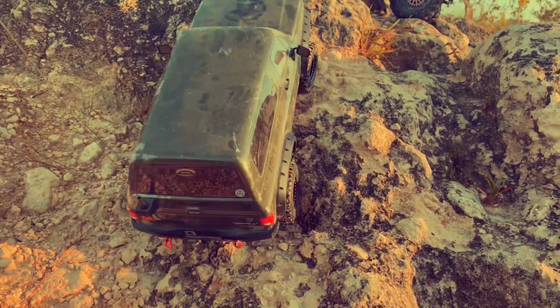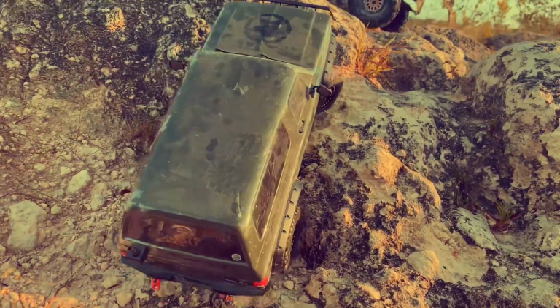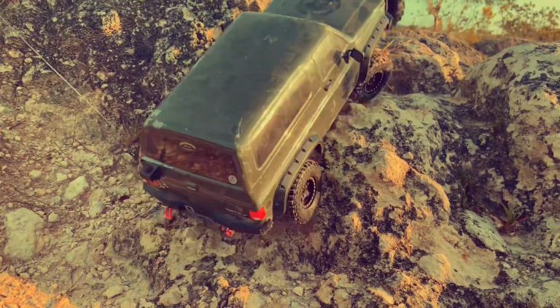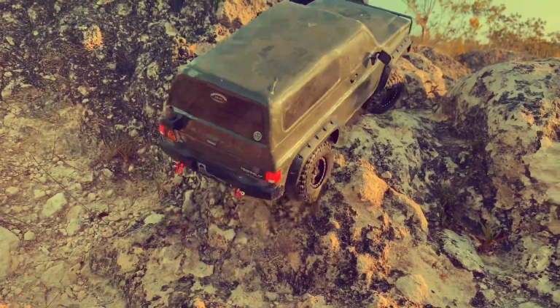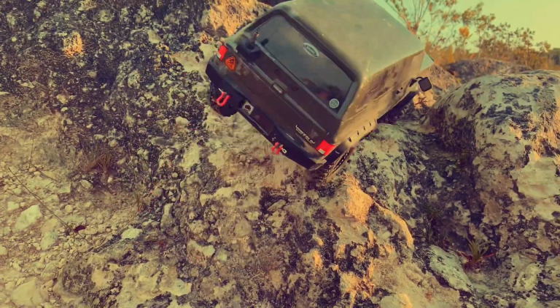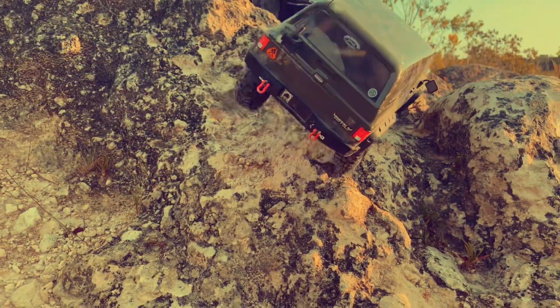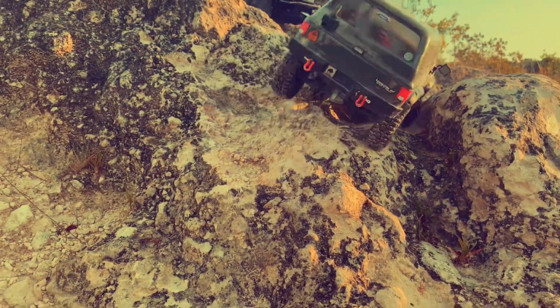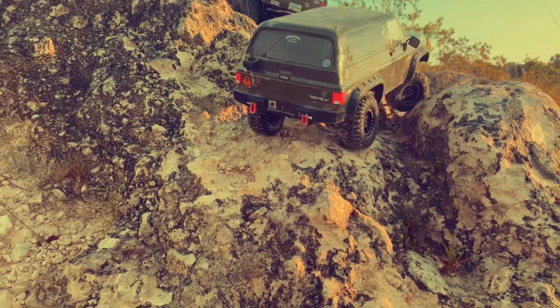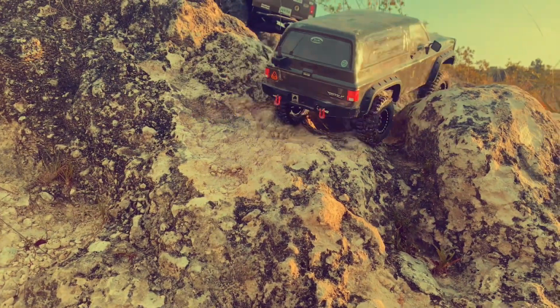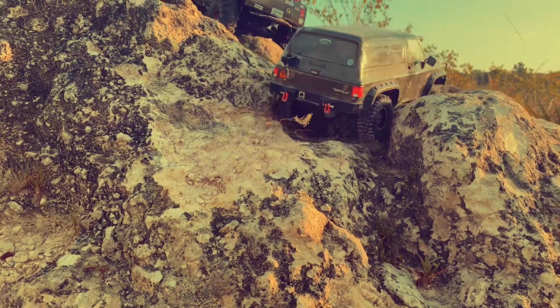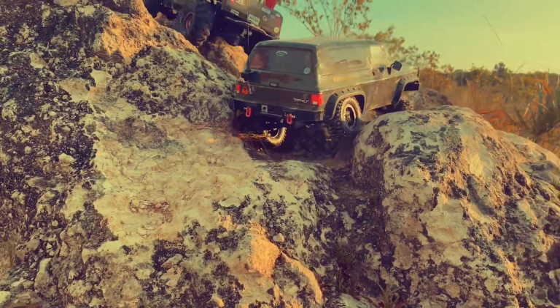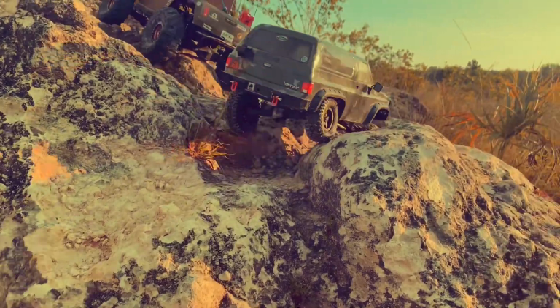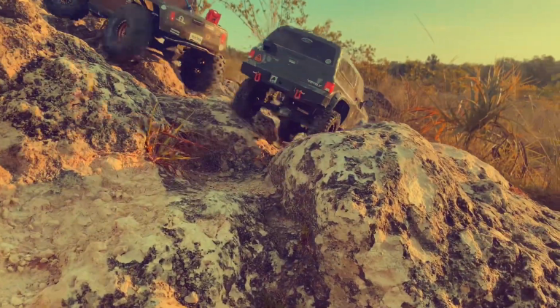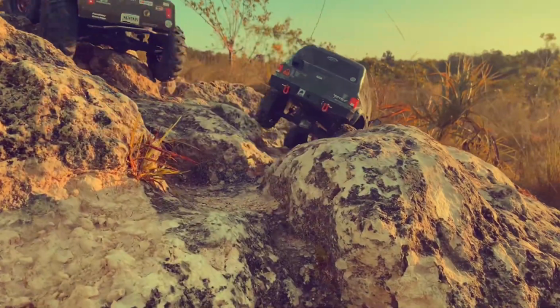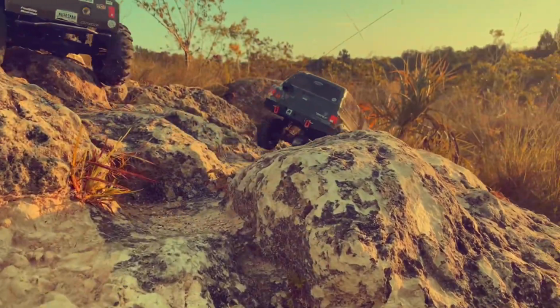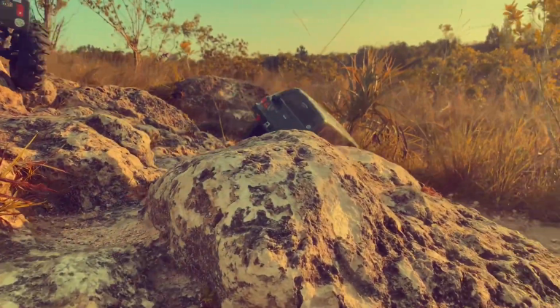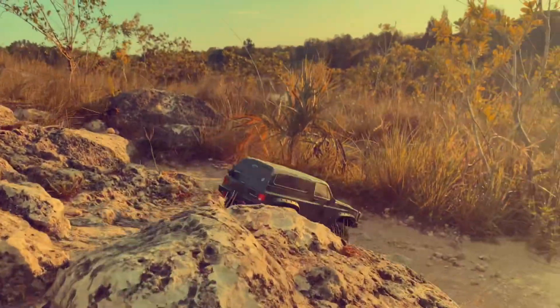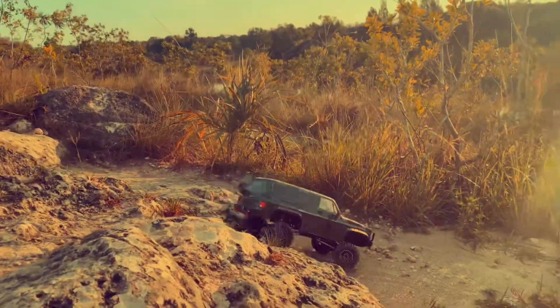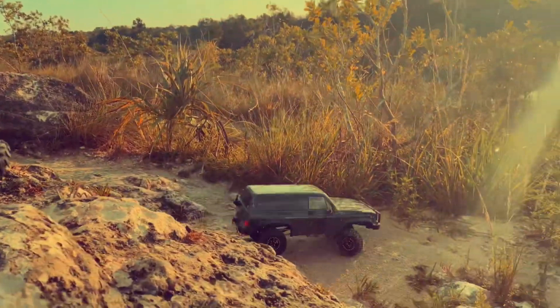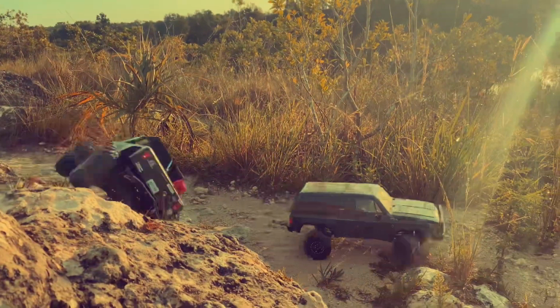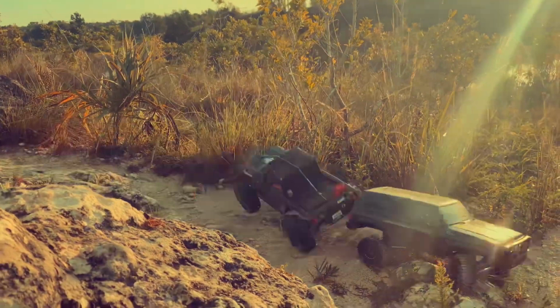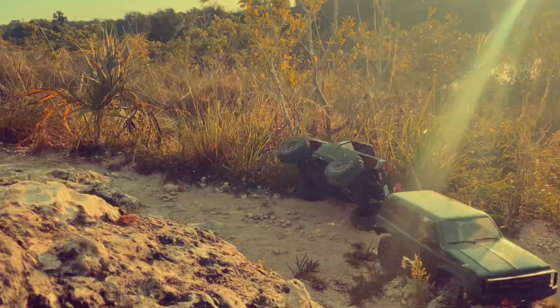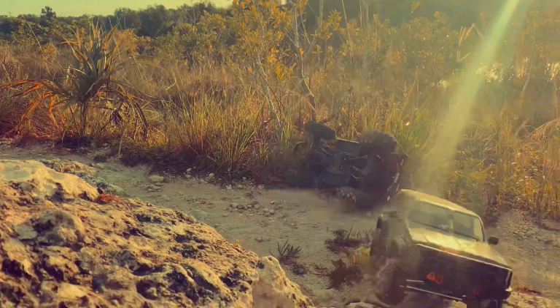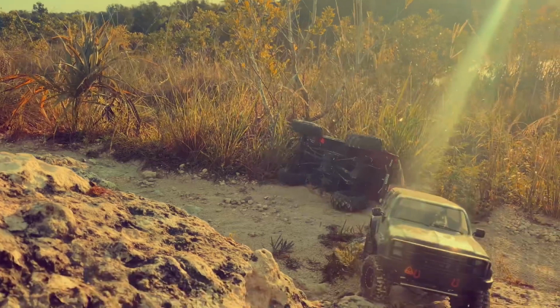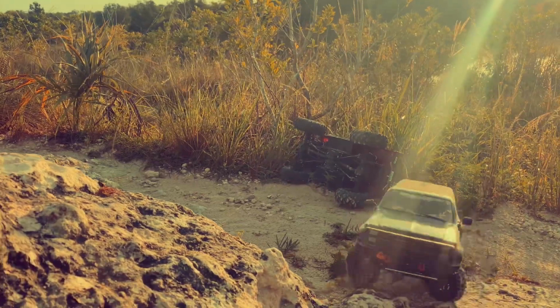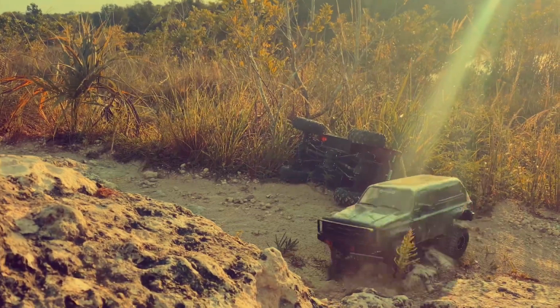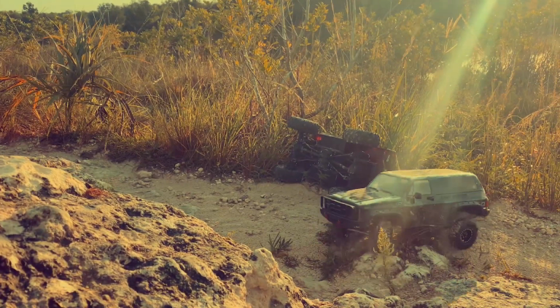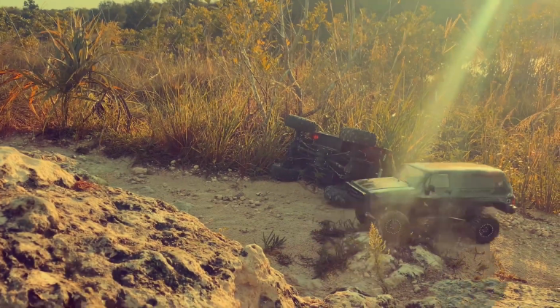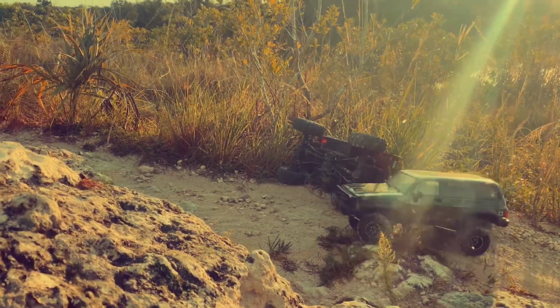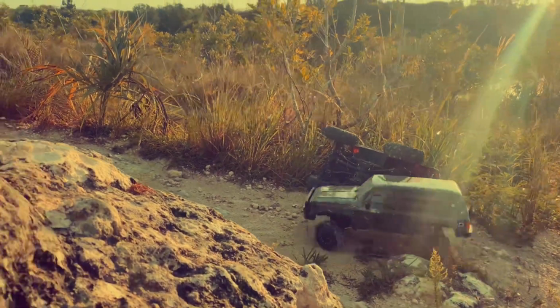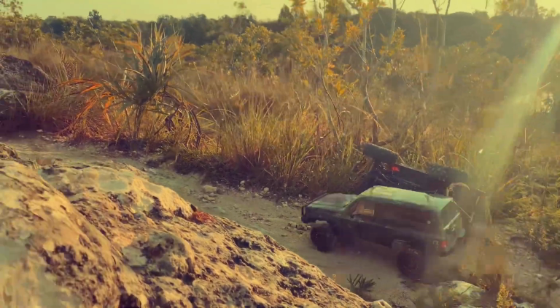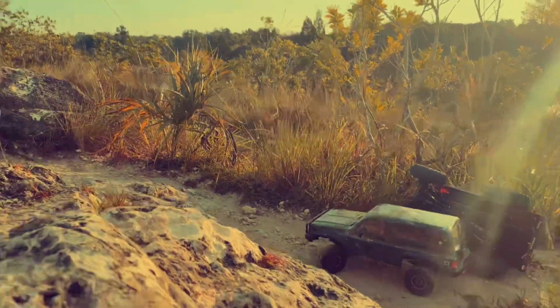I do want to get a new body for this because I used the wrong paint on it and it is chipping off. You'll see in a couple of shots where it's chipping off. I used the TS paint instead of the PS paint, which is my fault.